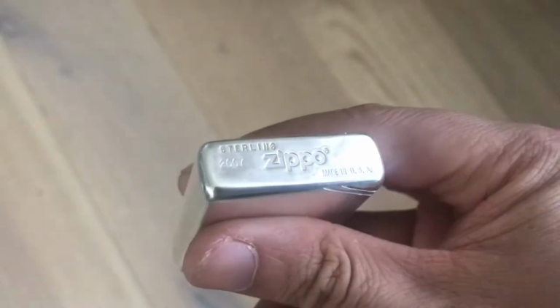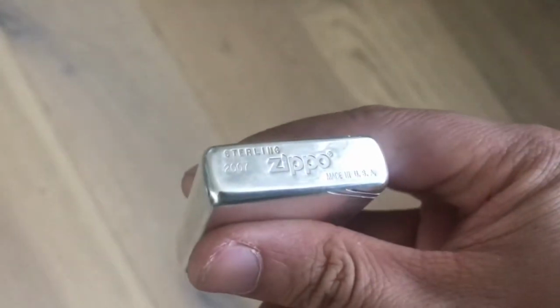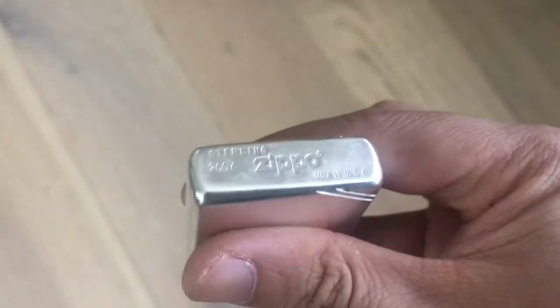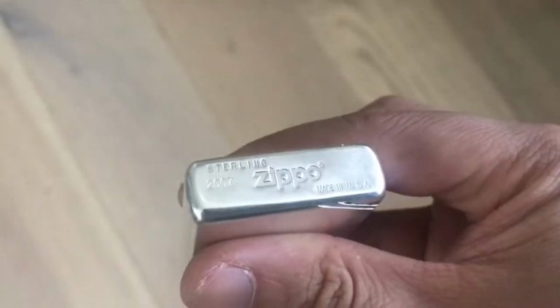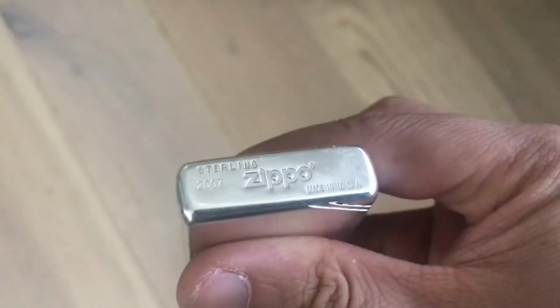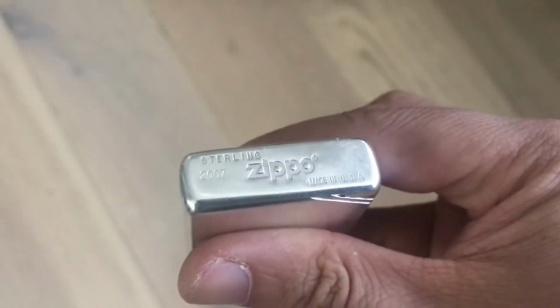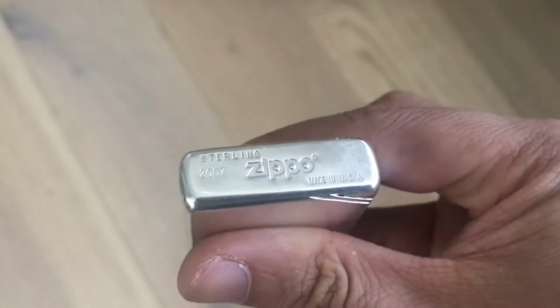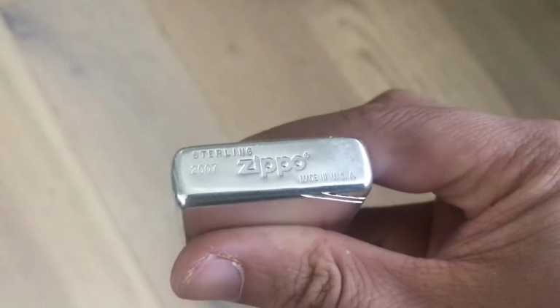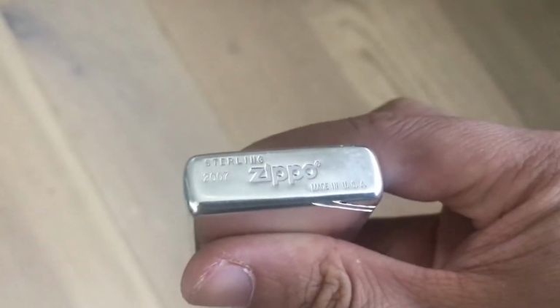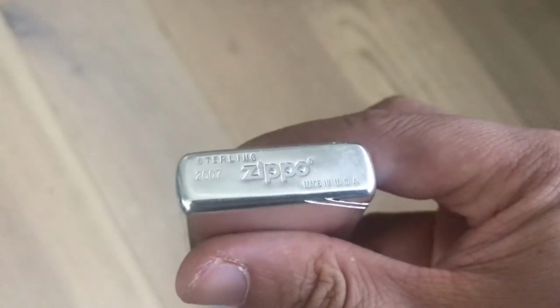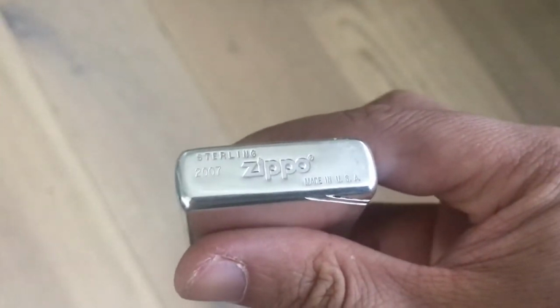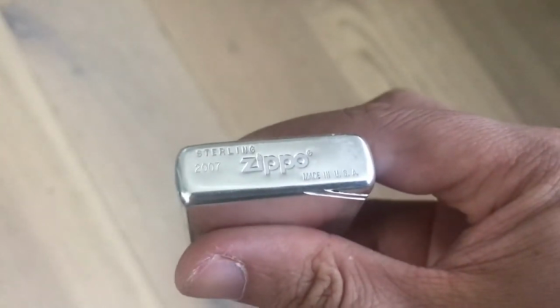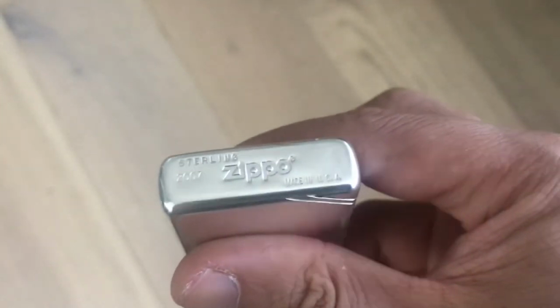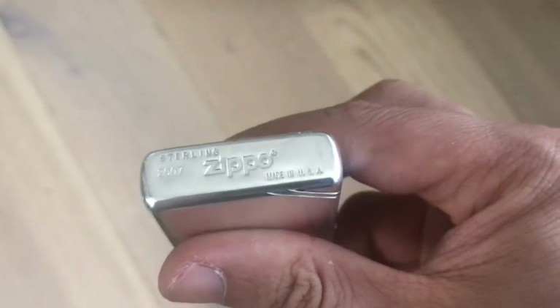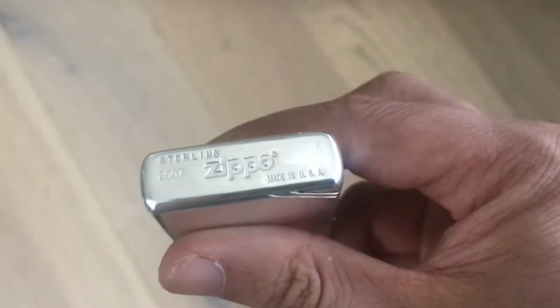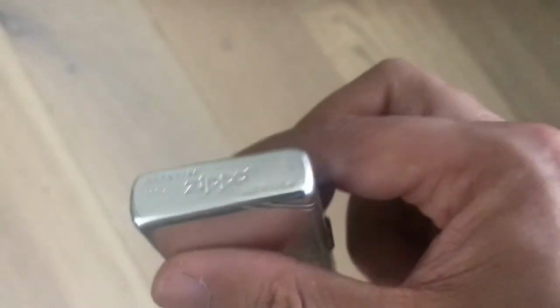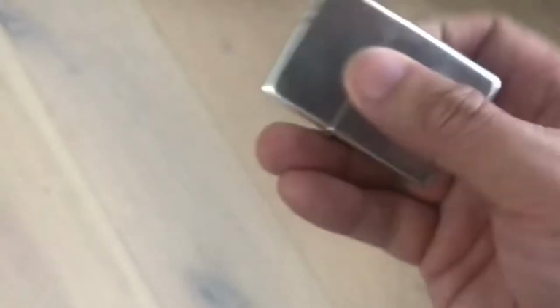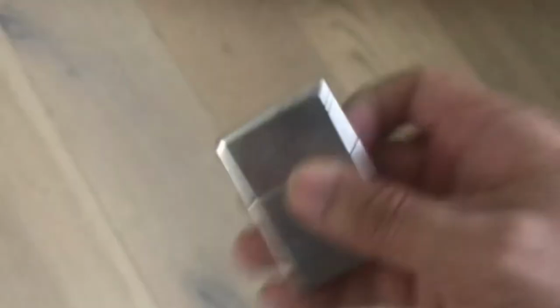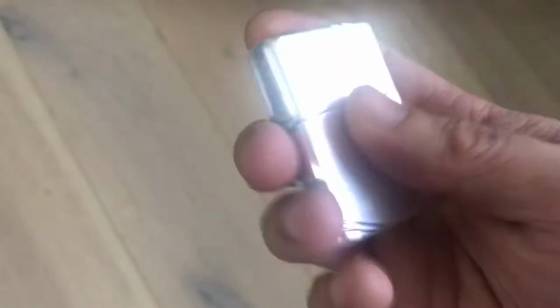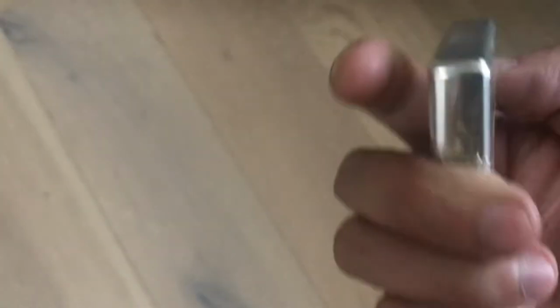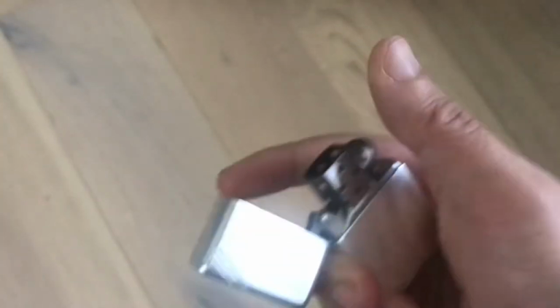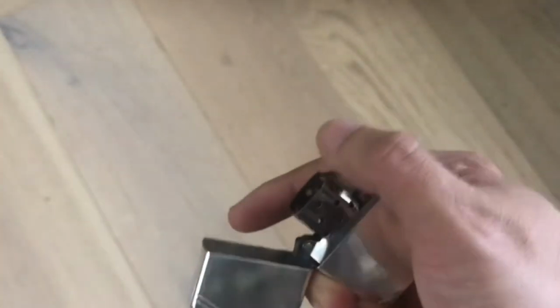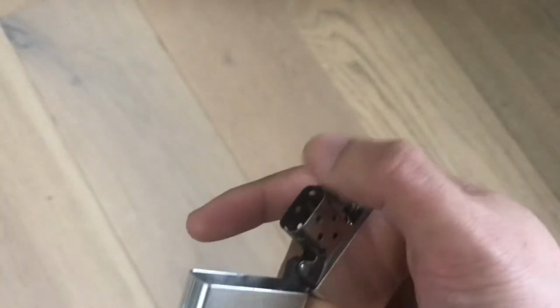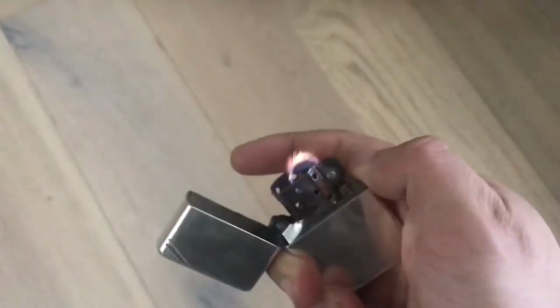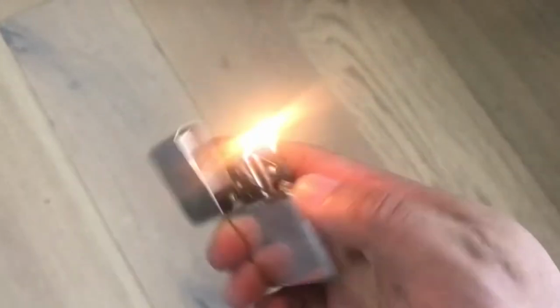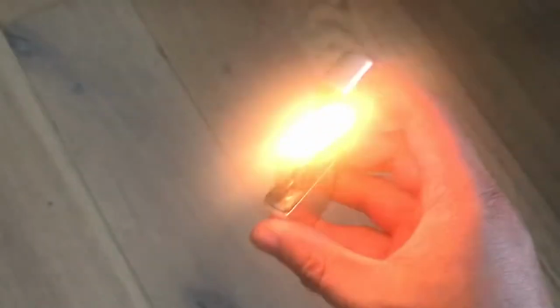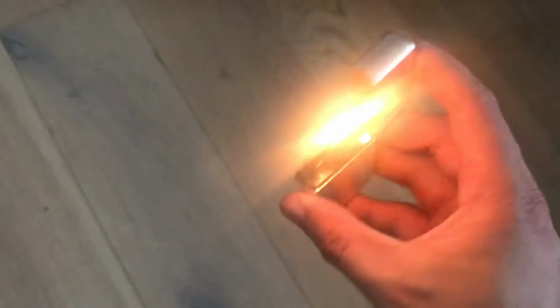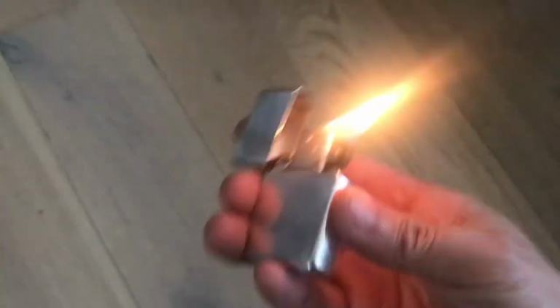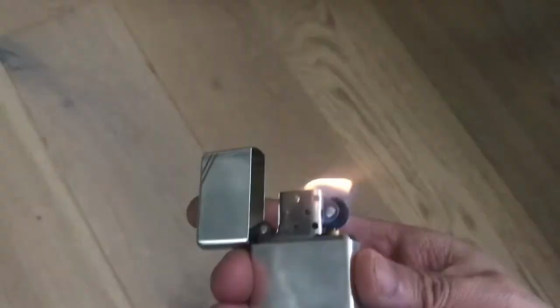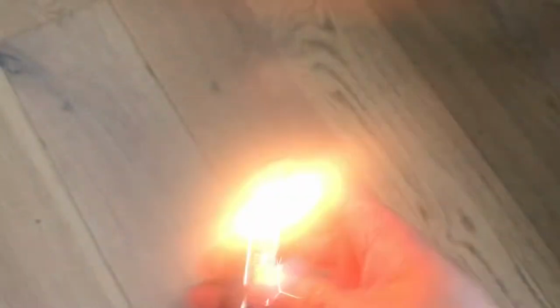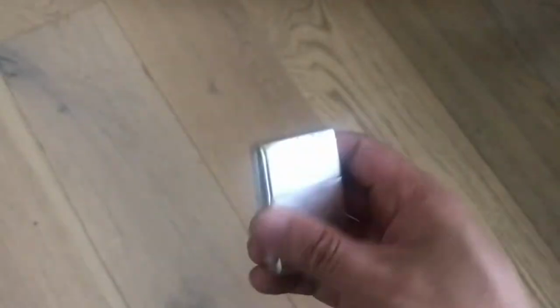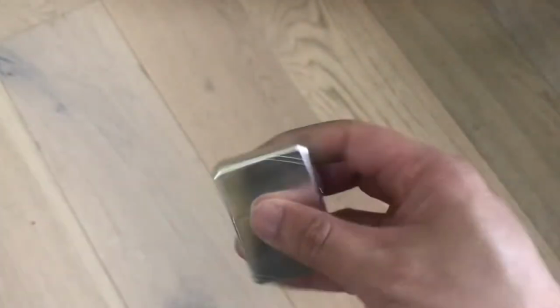As you can see here, it says sterling 2007 Zippo made in USA, and it does work, and it's in wonderful condition.